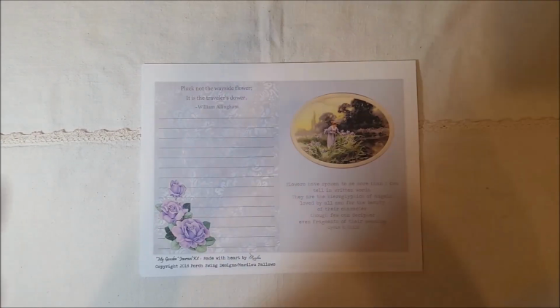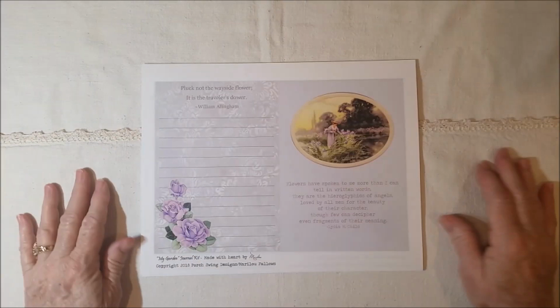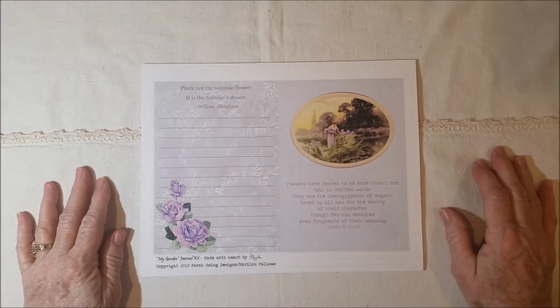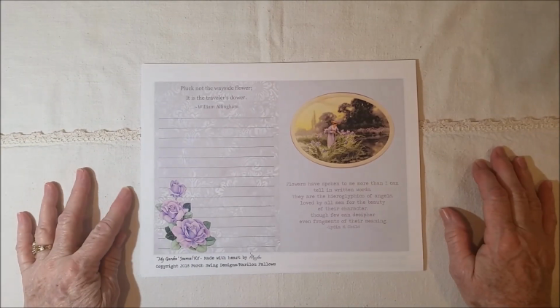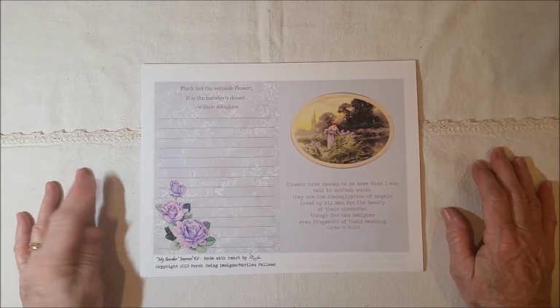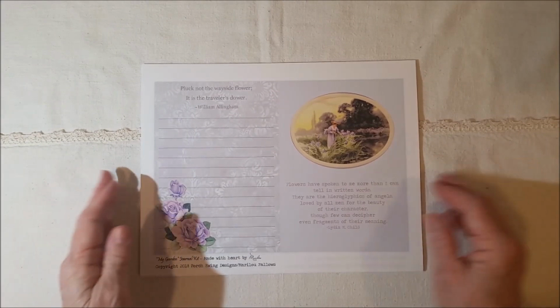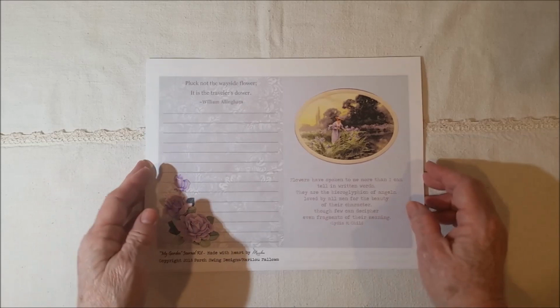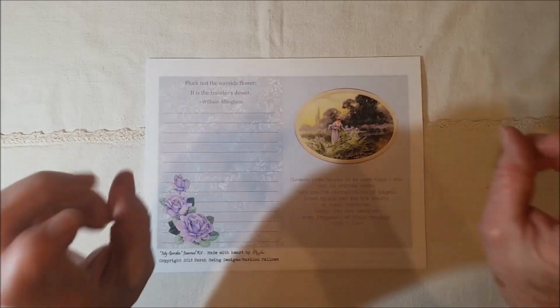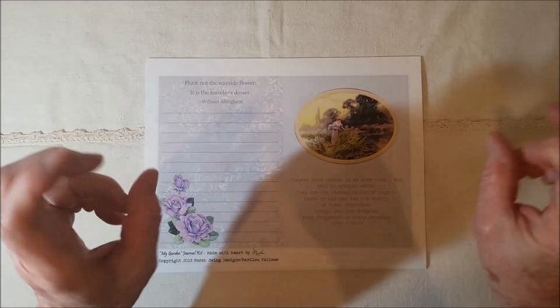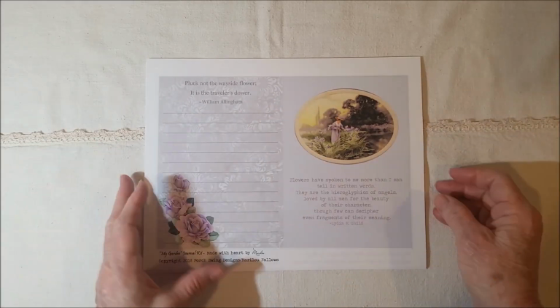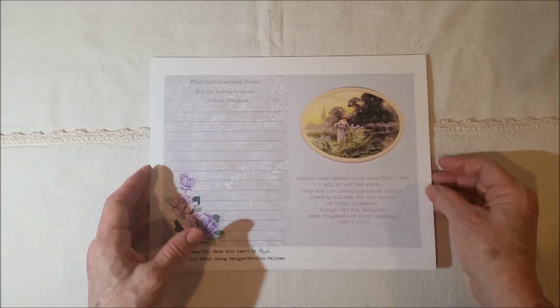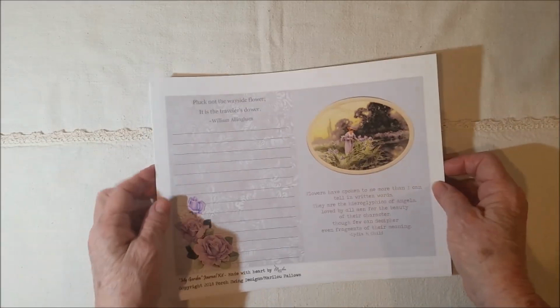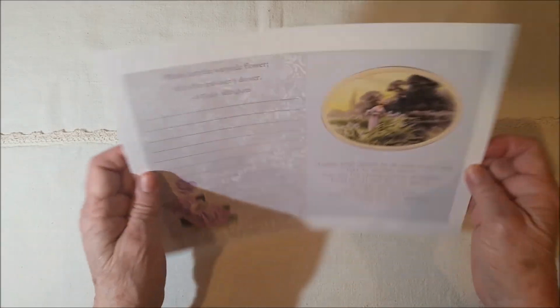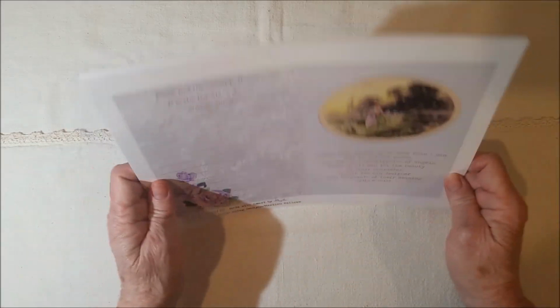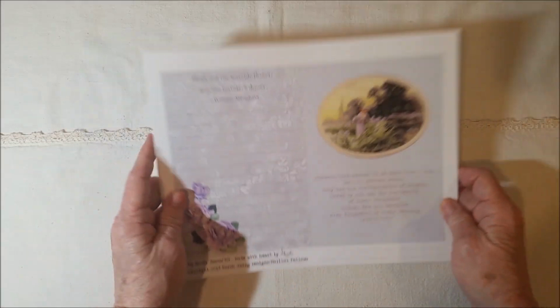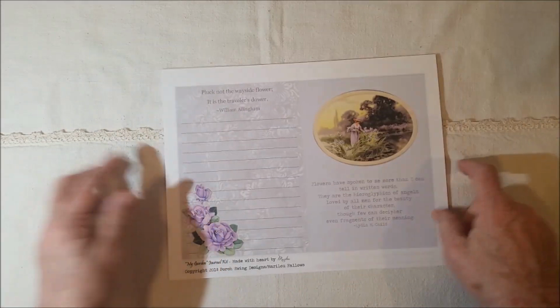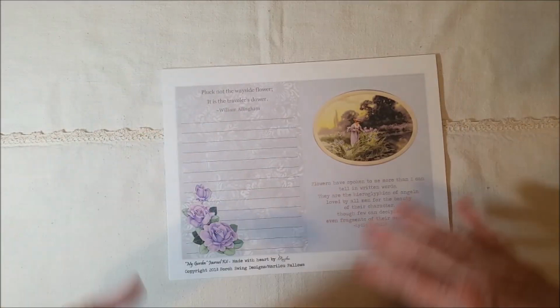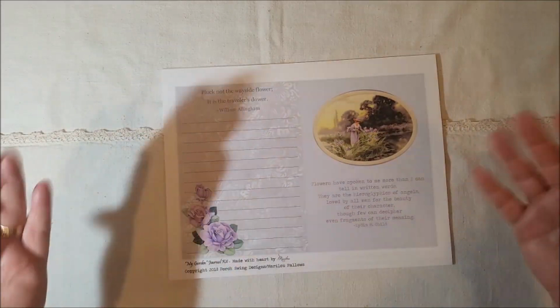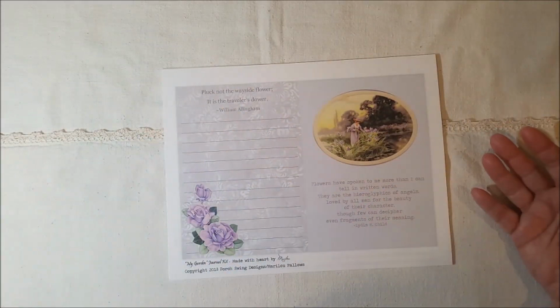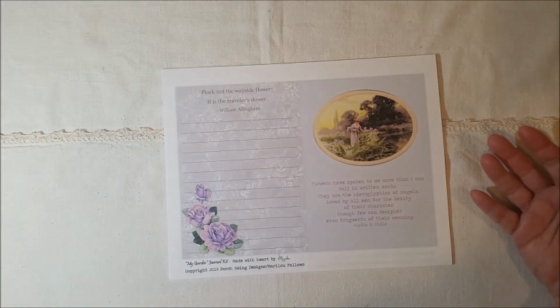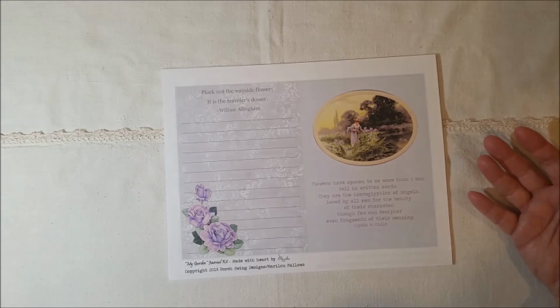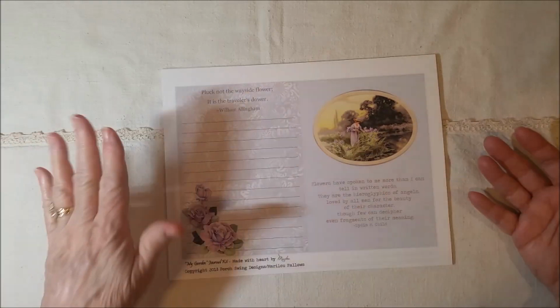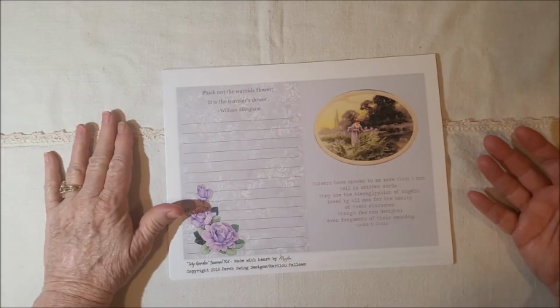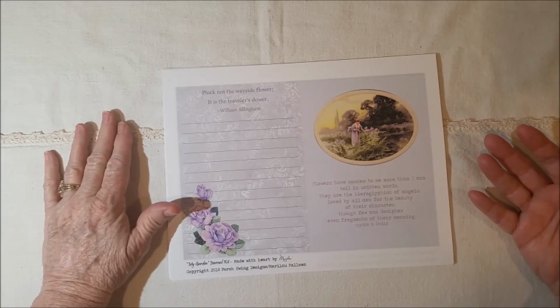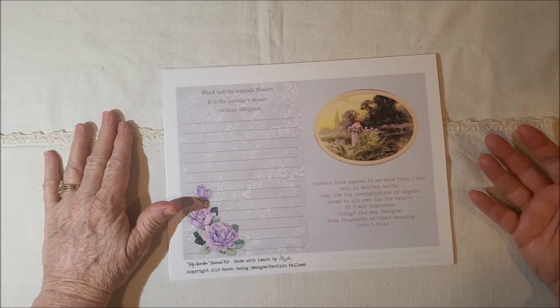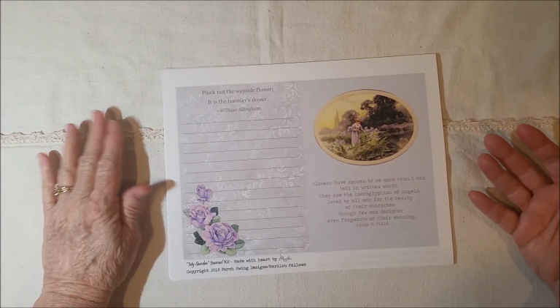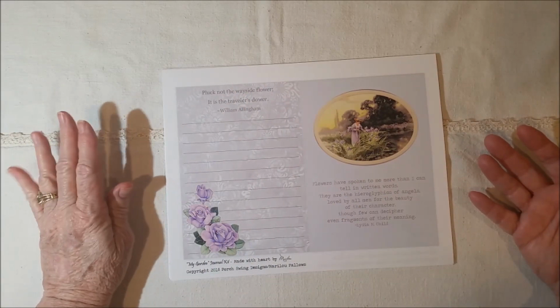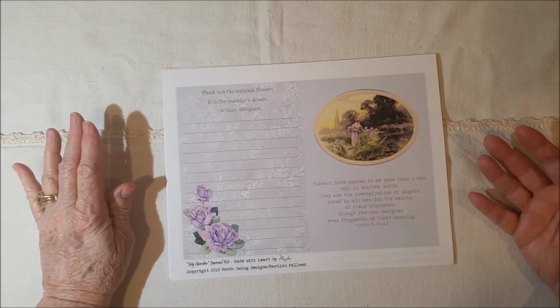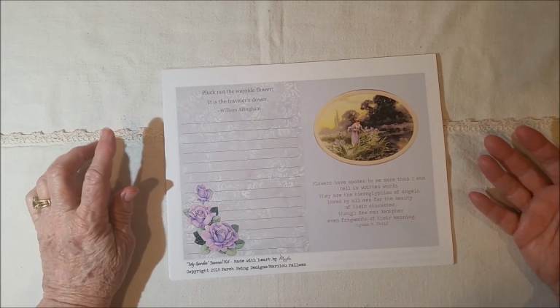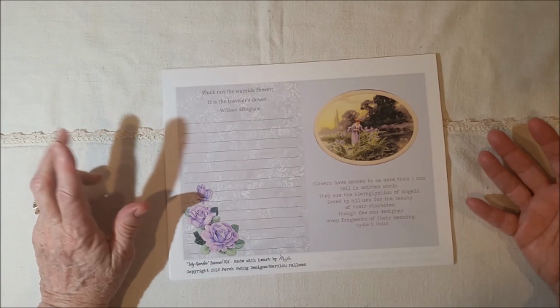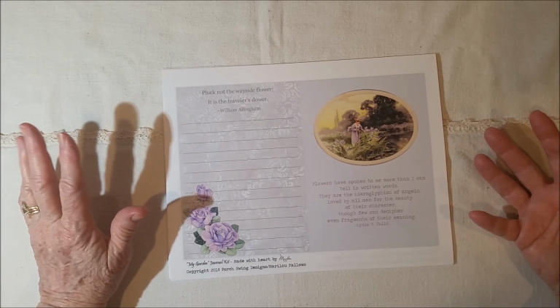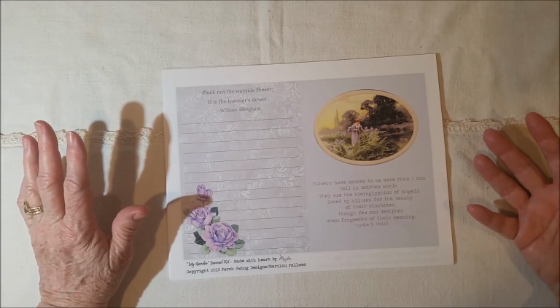Hello, it's Mary Lou, and I have a new kit to share. It's new, but it's got a new face and a new theme, sort of. So let me explain what I did.